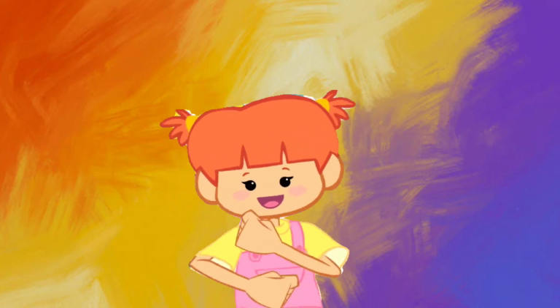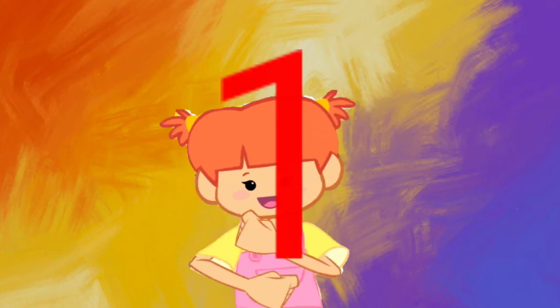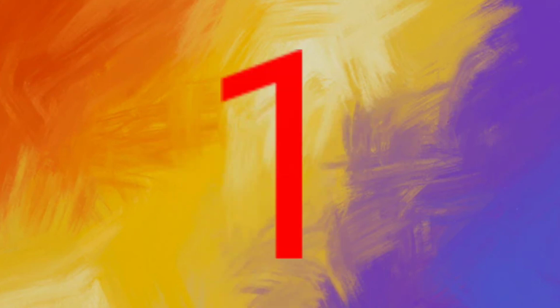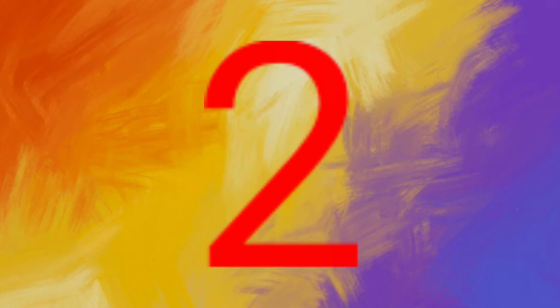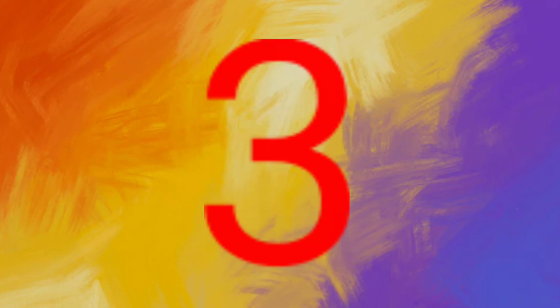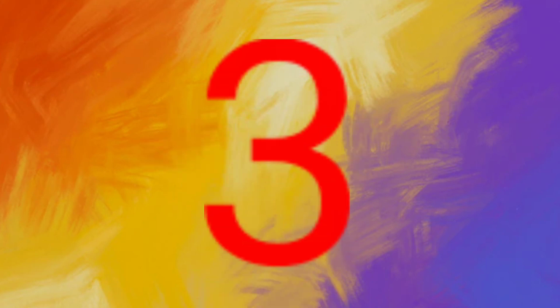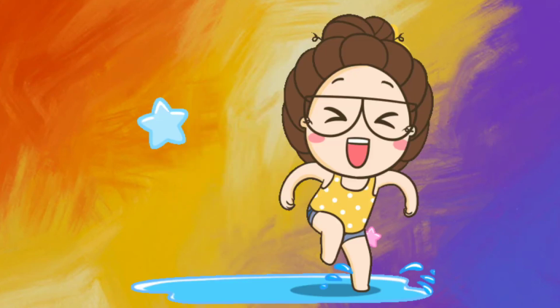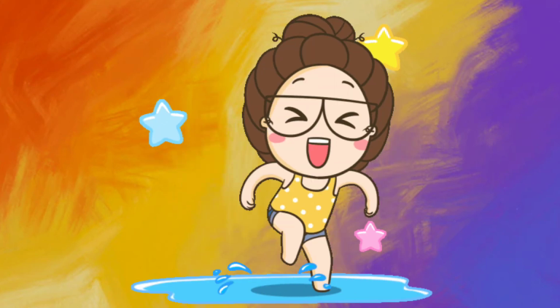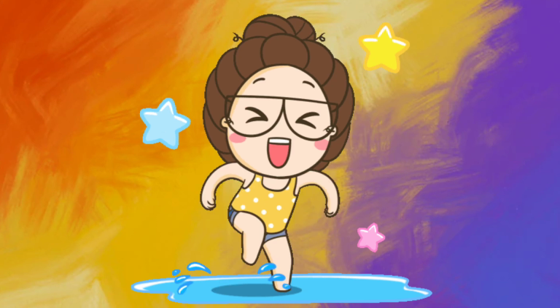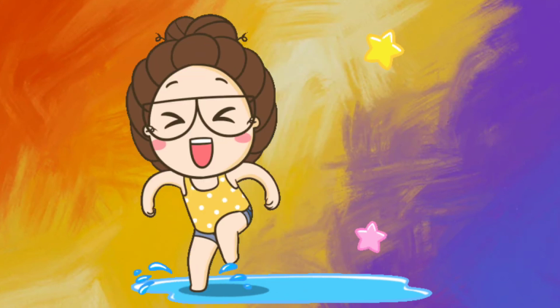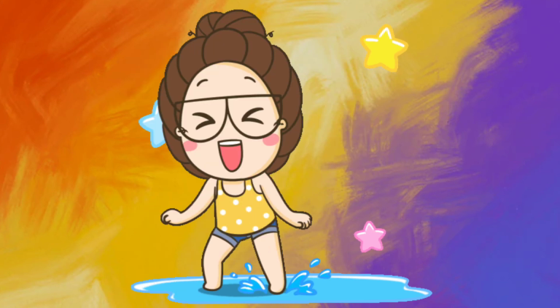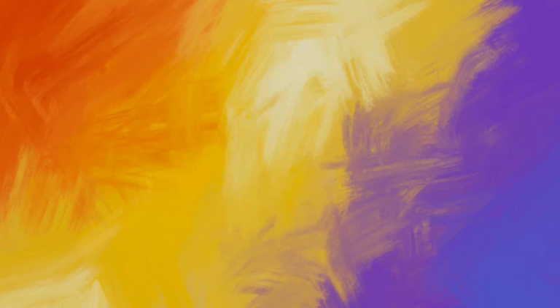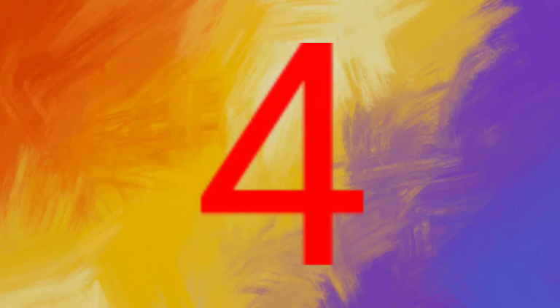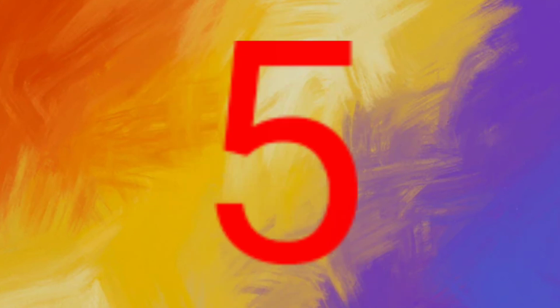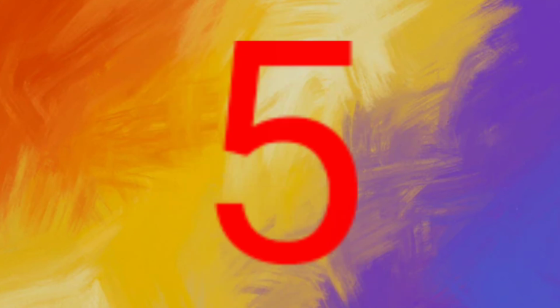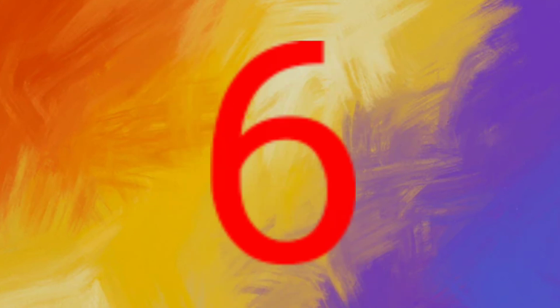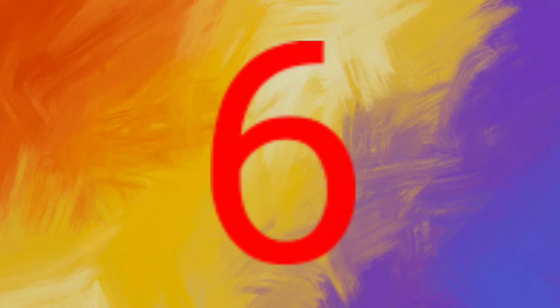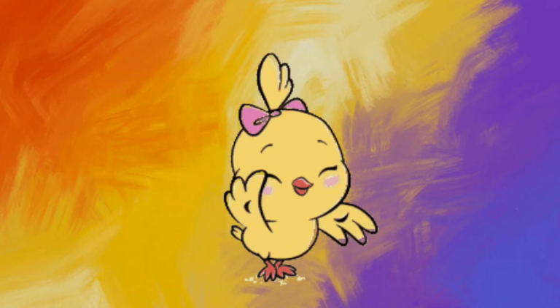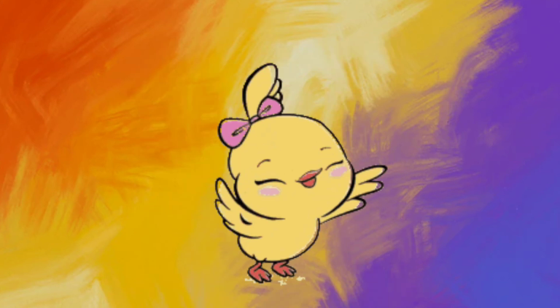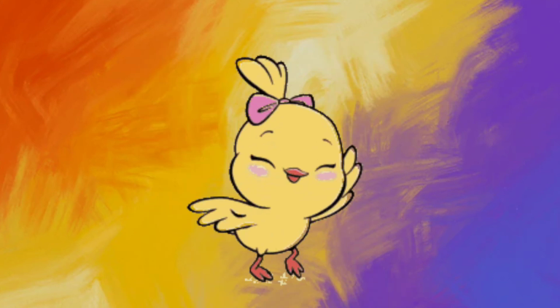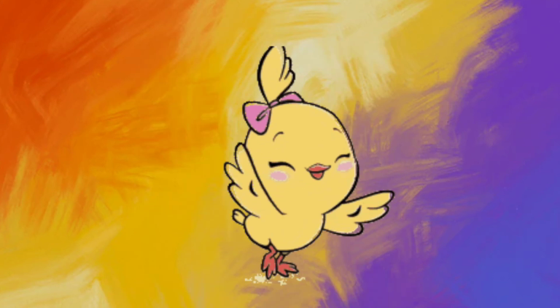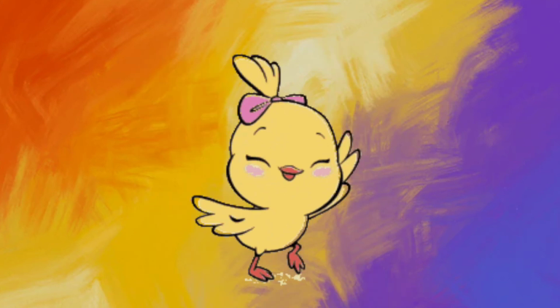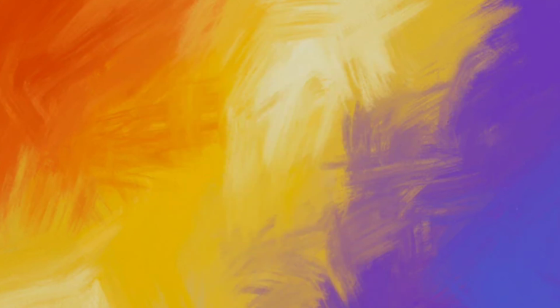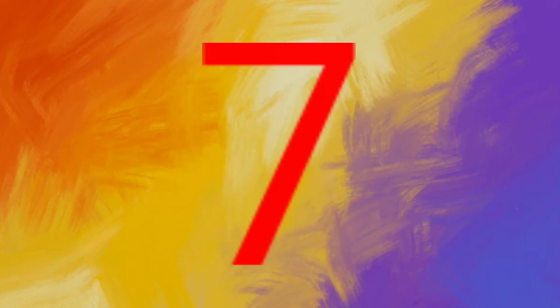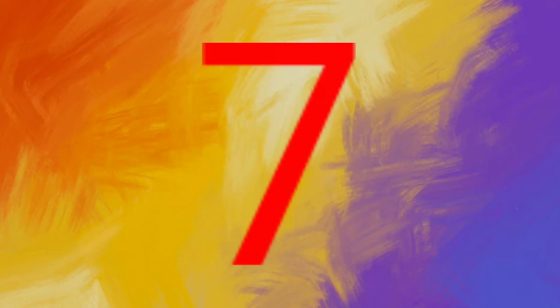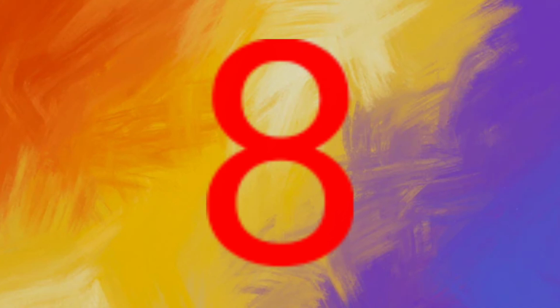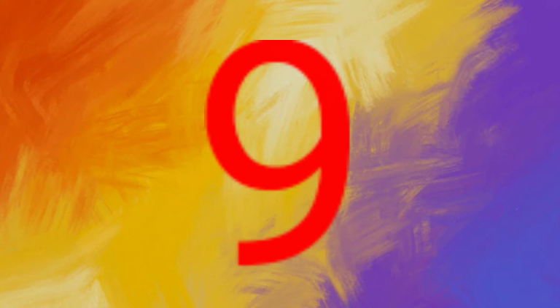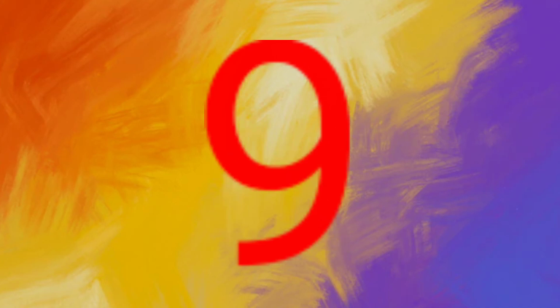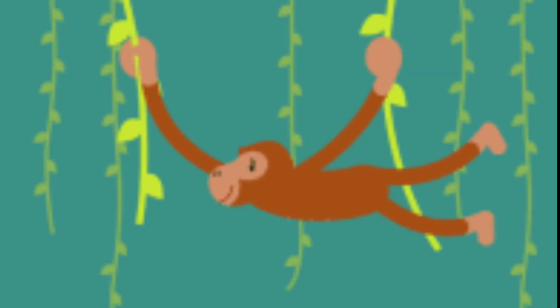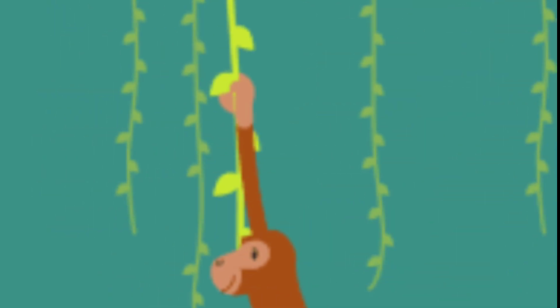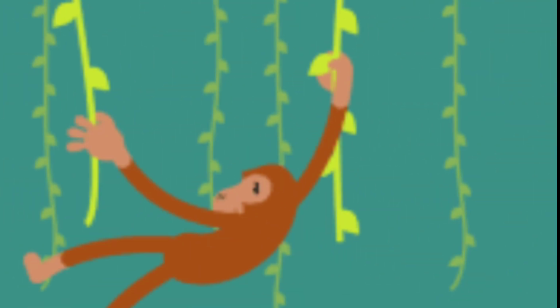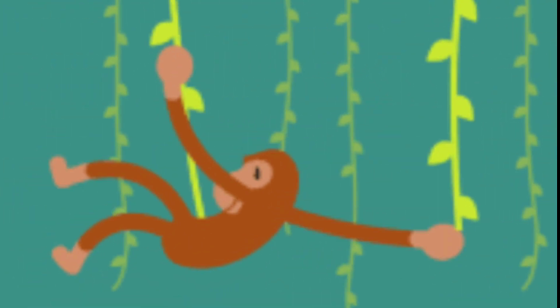One, two, three. Splash in the sea. Four, five, six. Naughty little chicks. Seven and nine. Swinging on the vine.